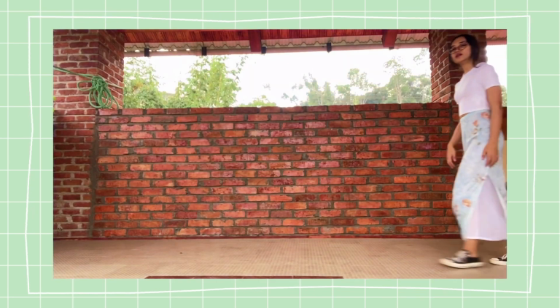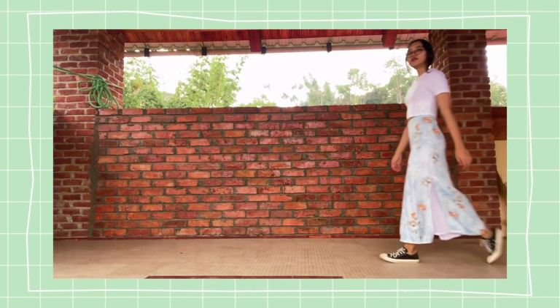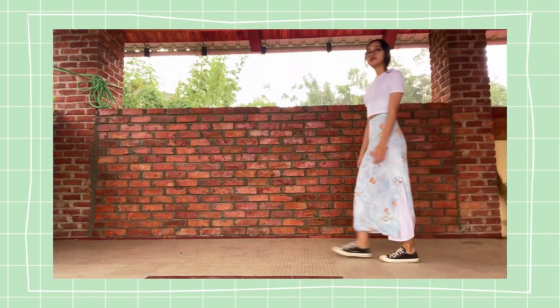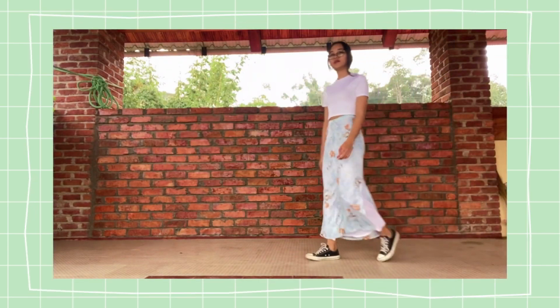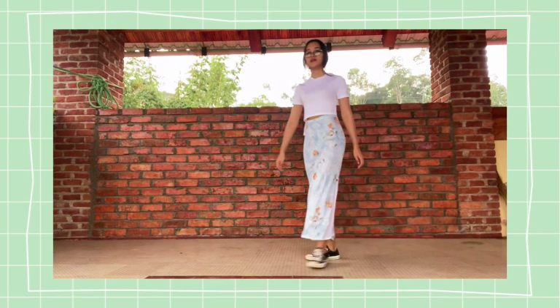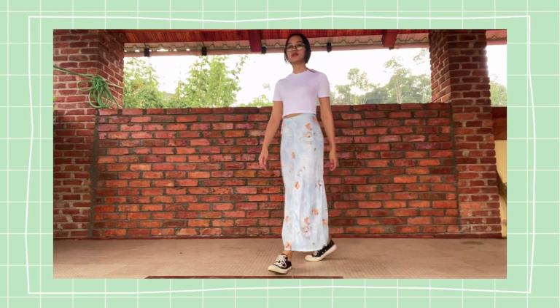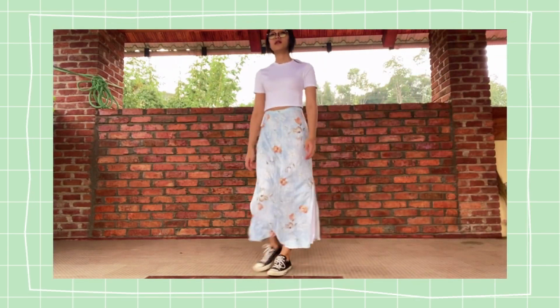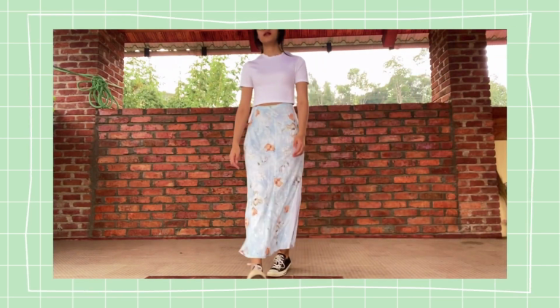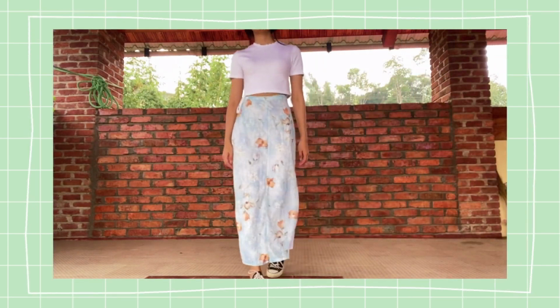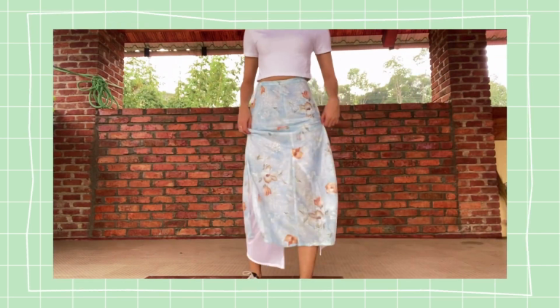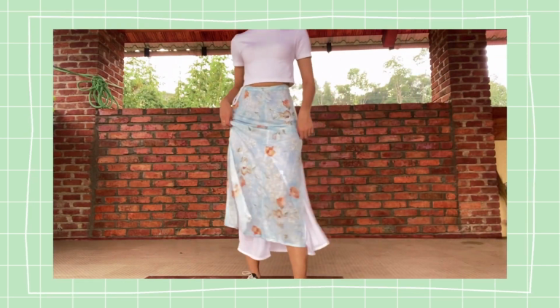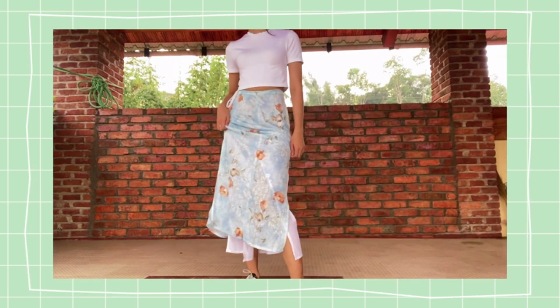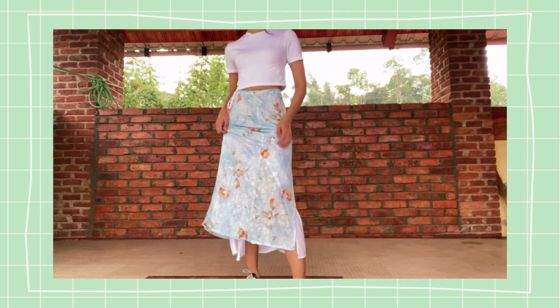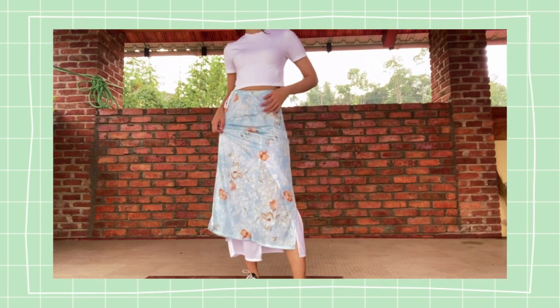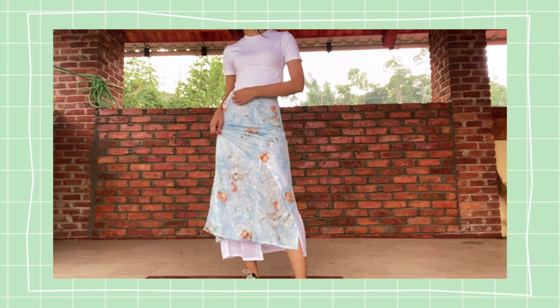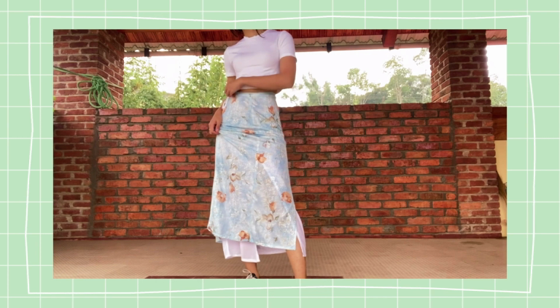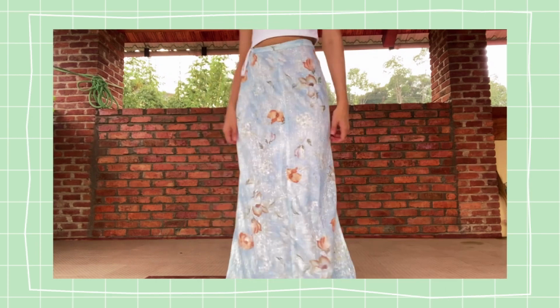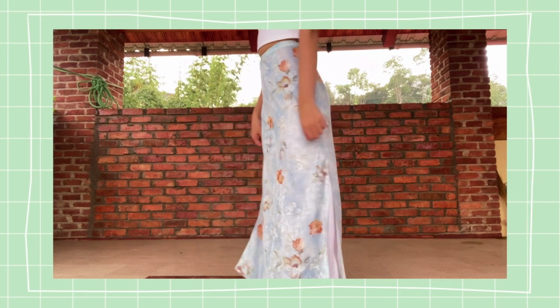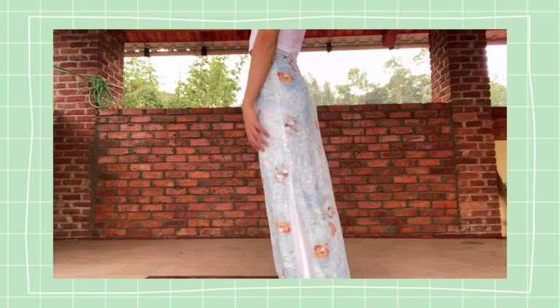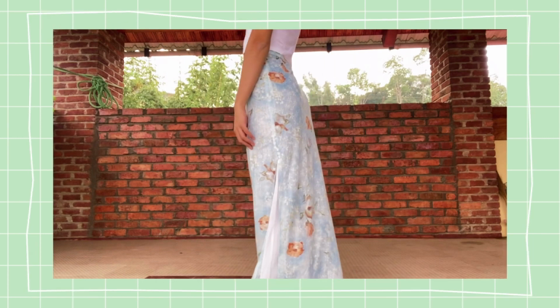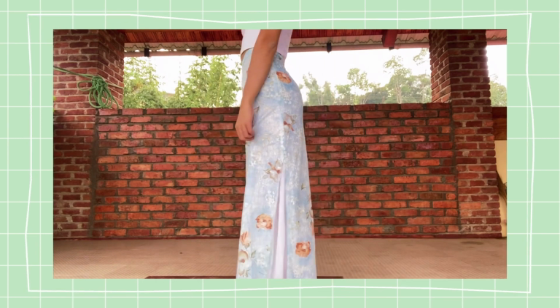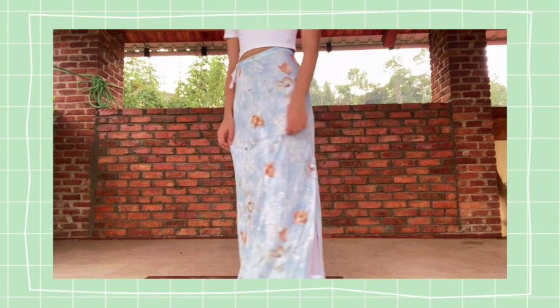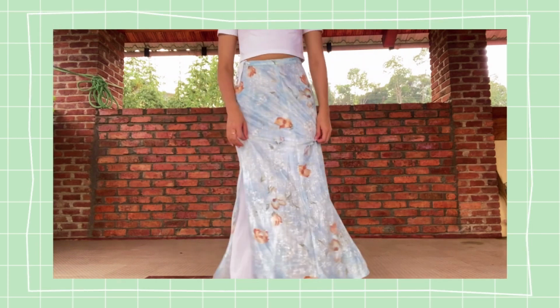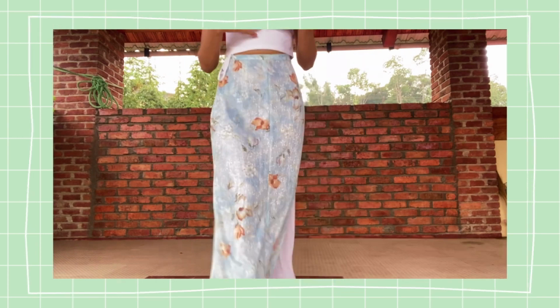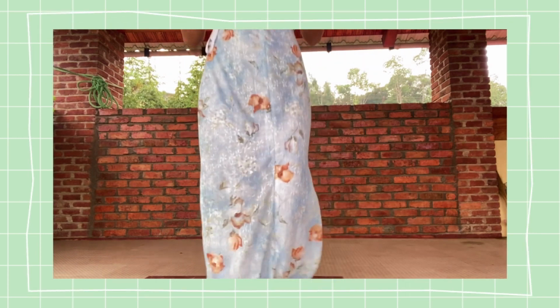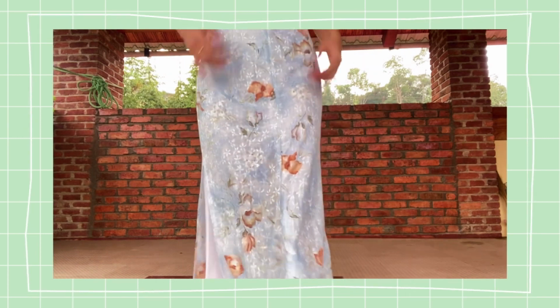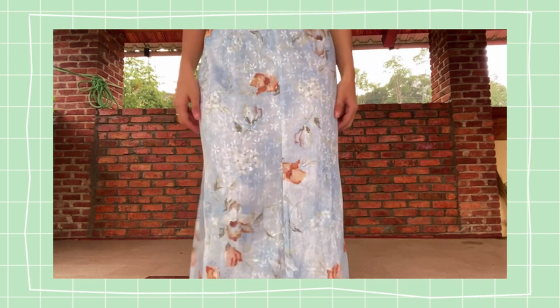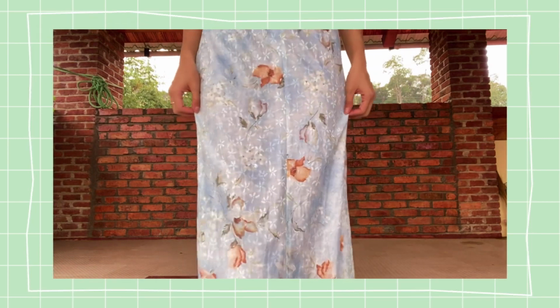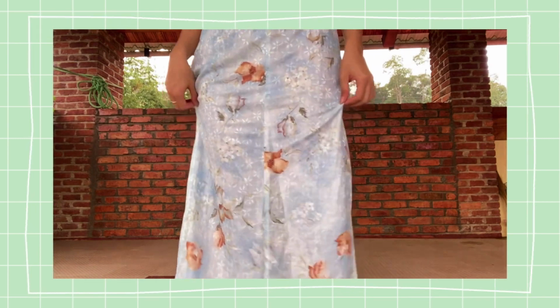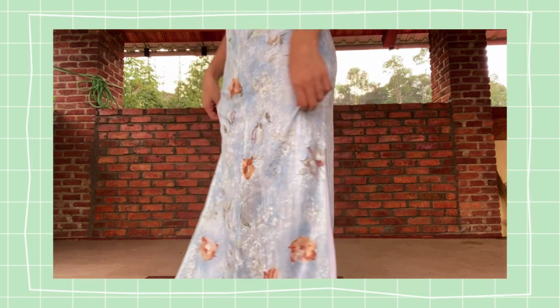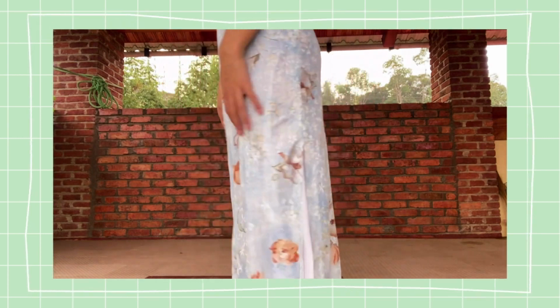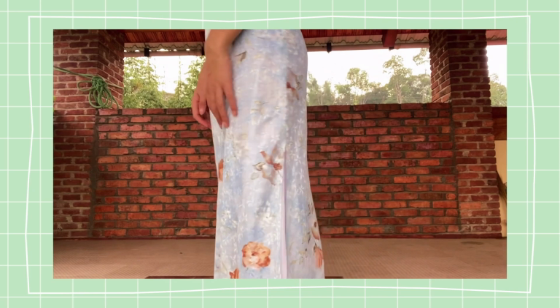The skirt is so soft — softer than a baby's butt — and it's the perfect shape and length for me. I usually don't wear skirts, but this may be an exception.